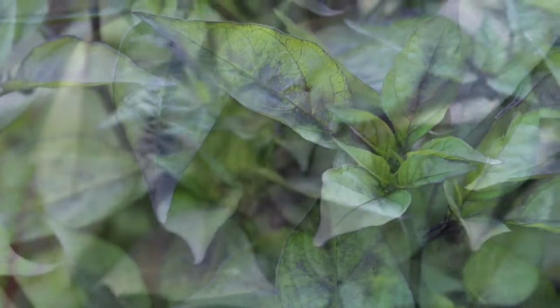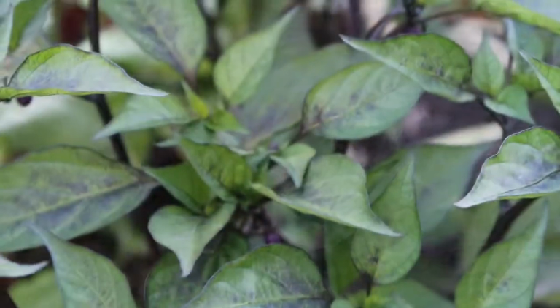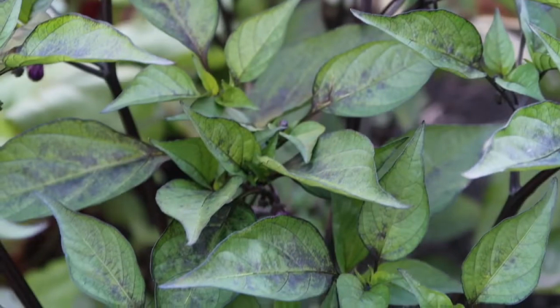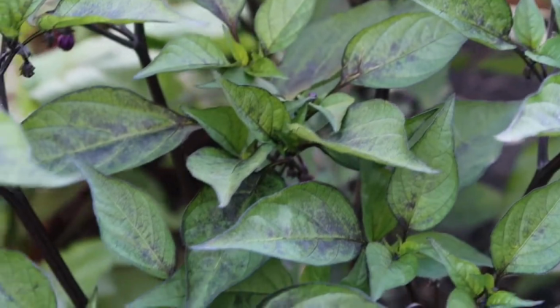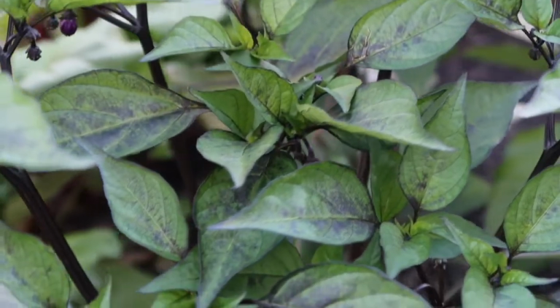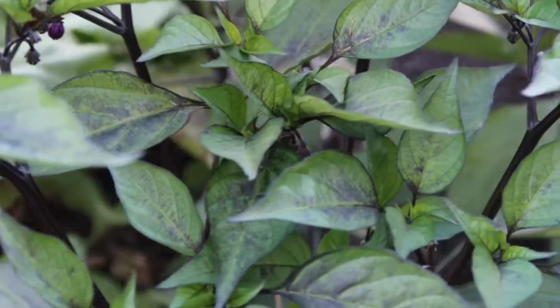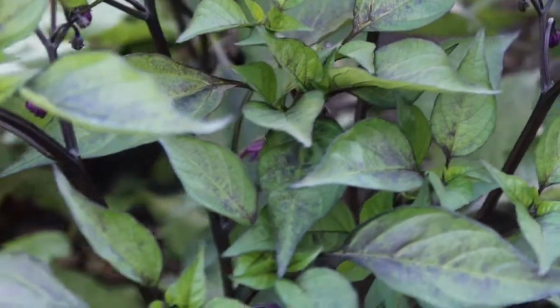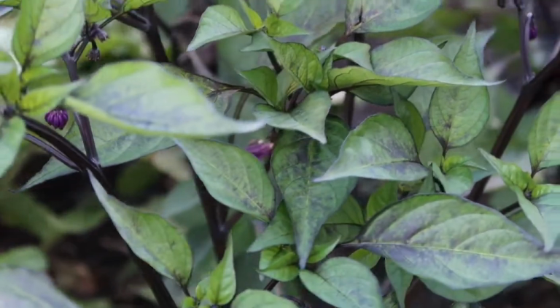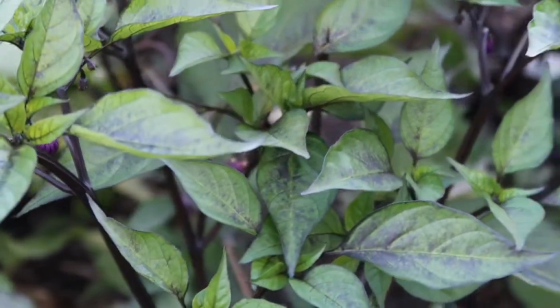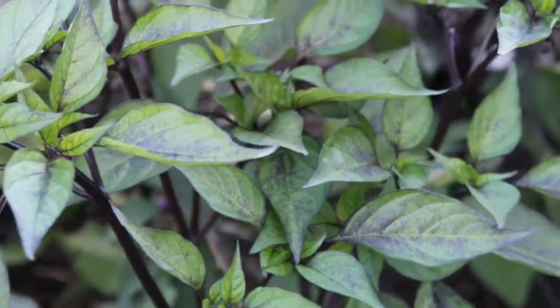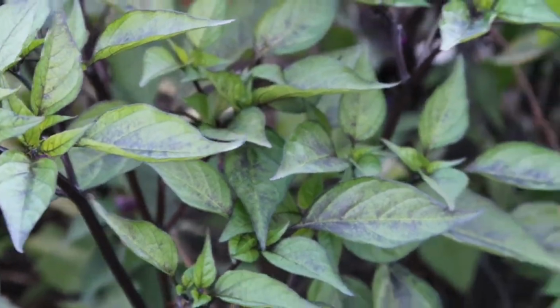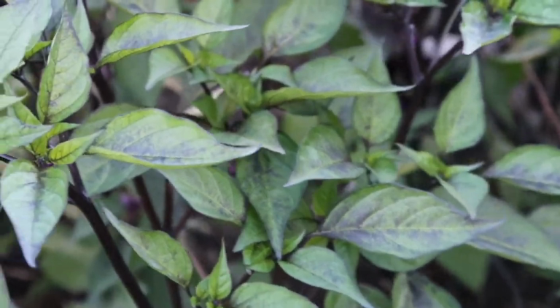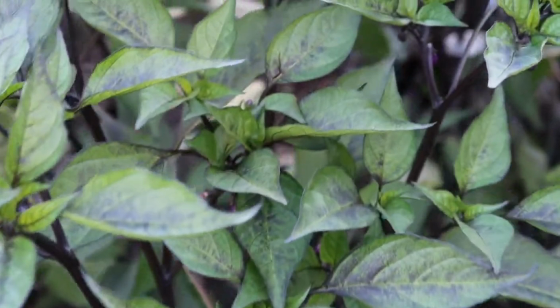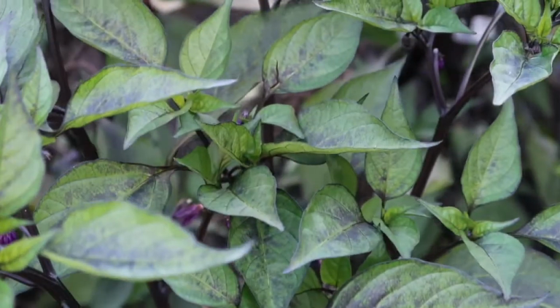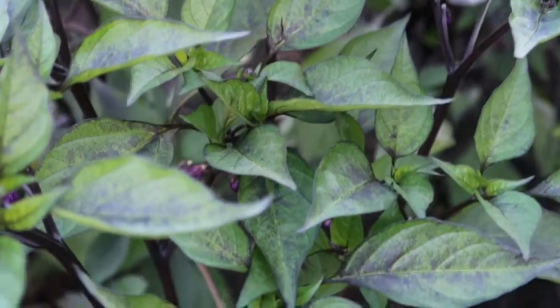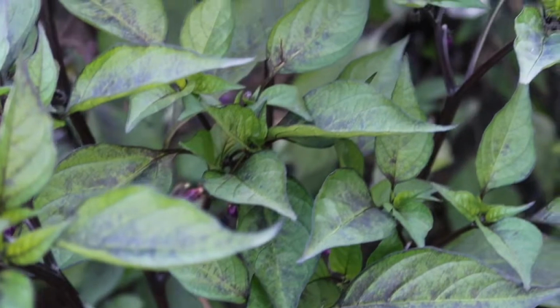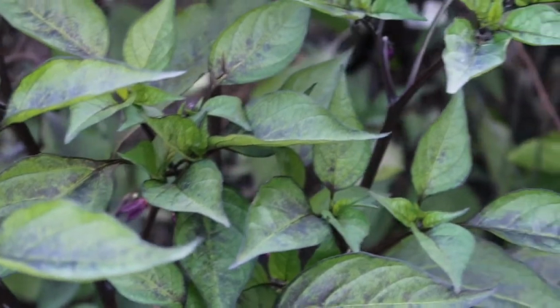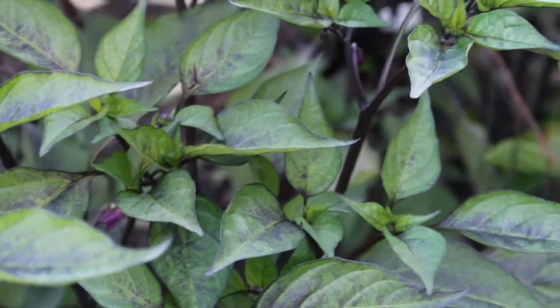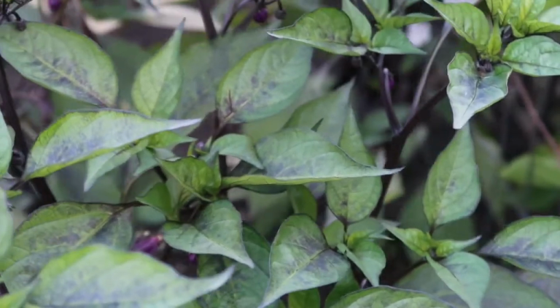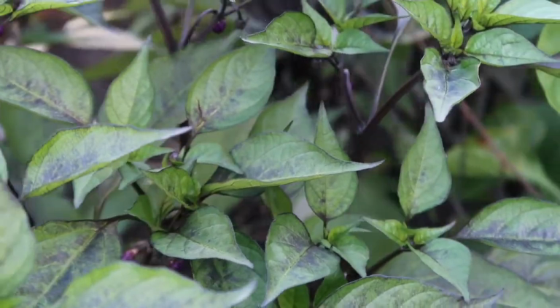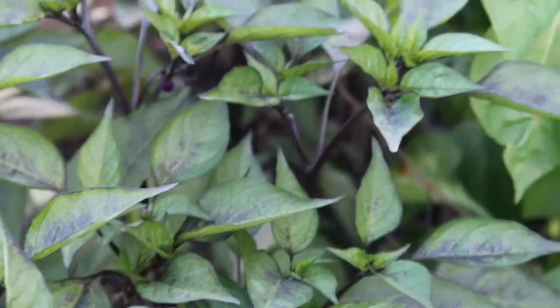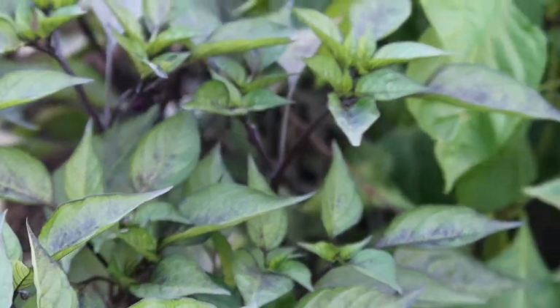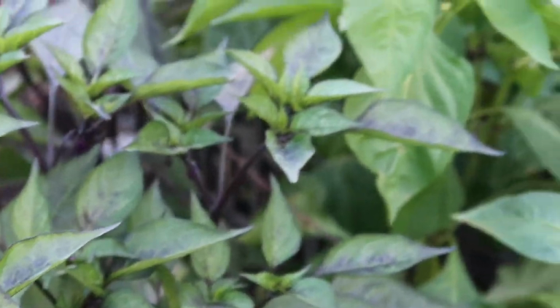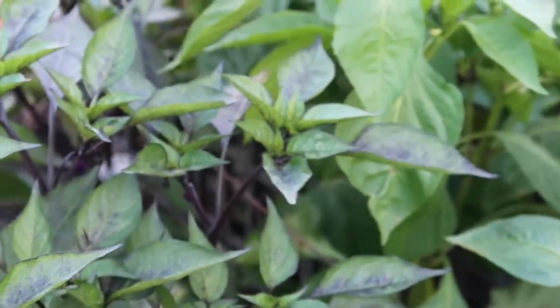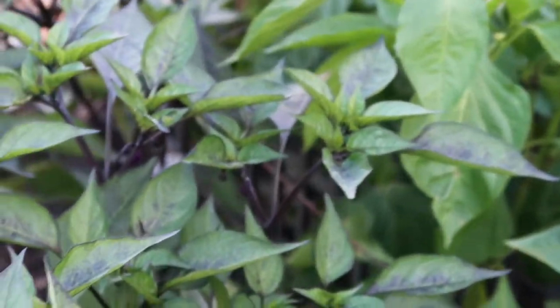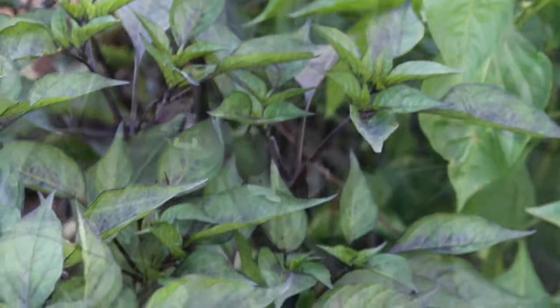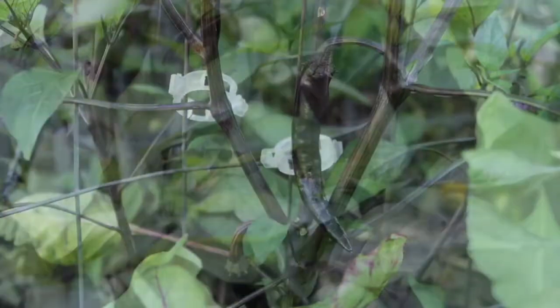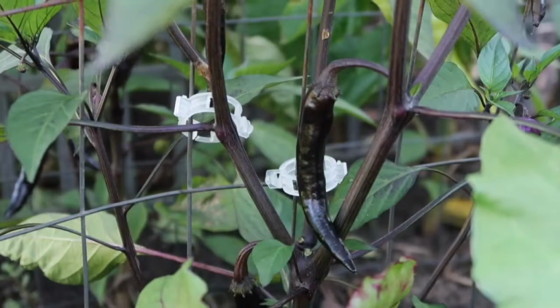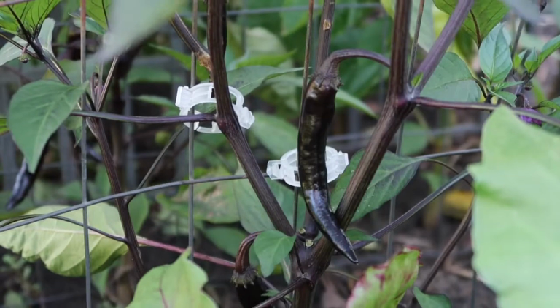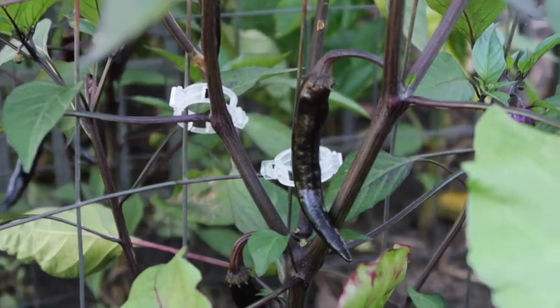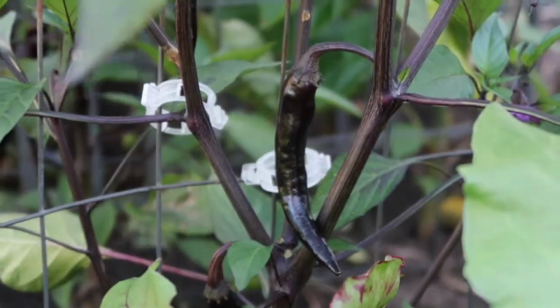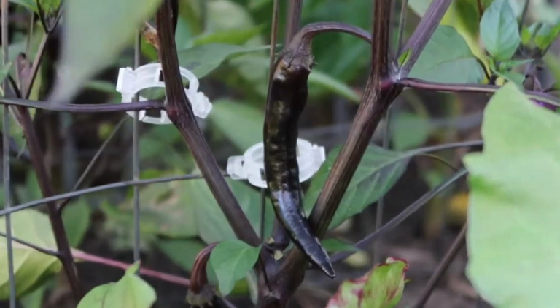They add such depth and like a regalness to the garden, at least to my pepper section. Look at how the peppers just grow in there.